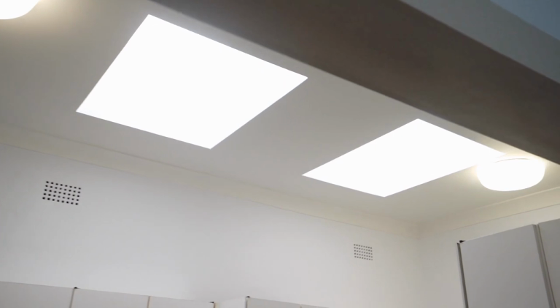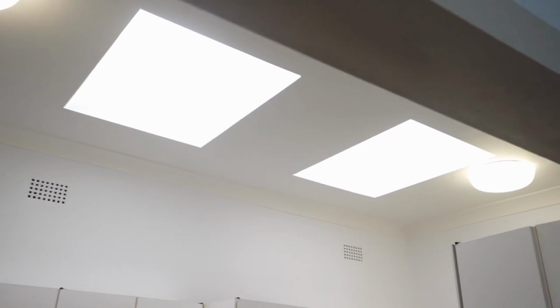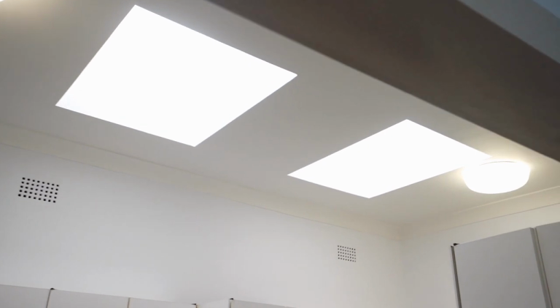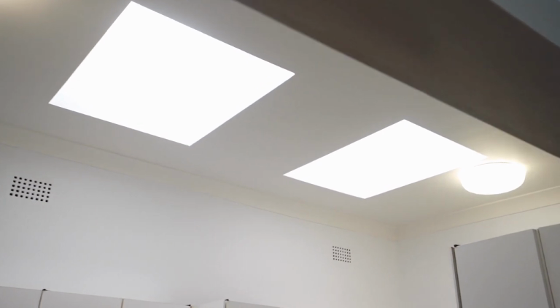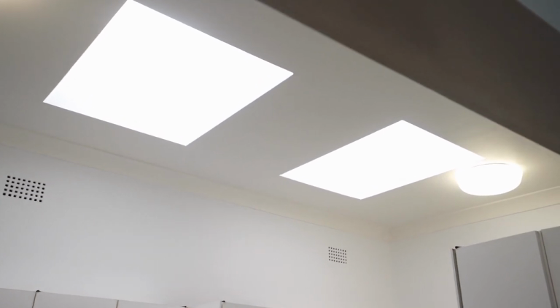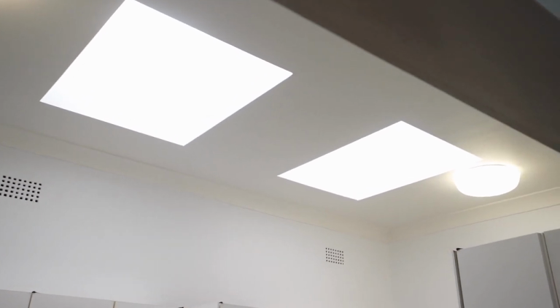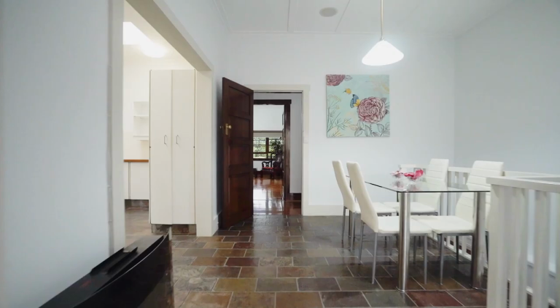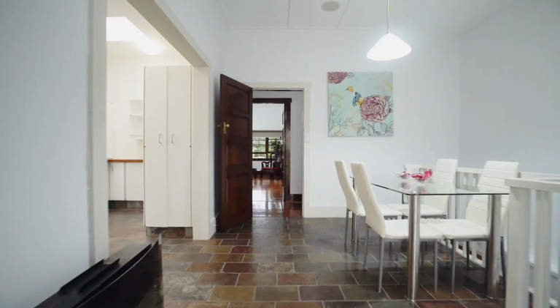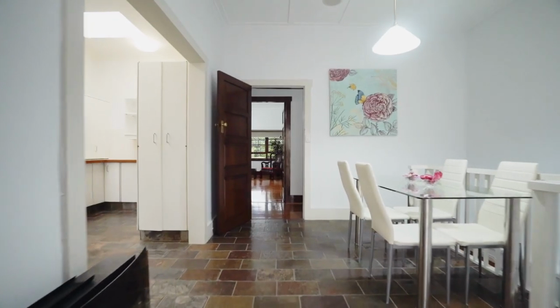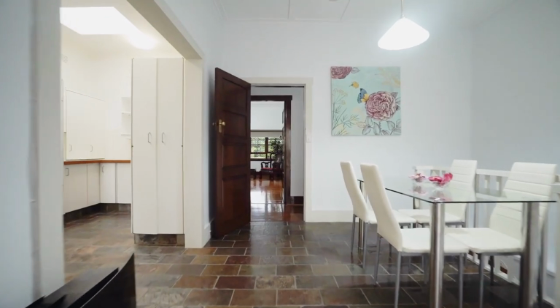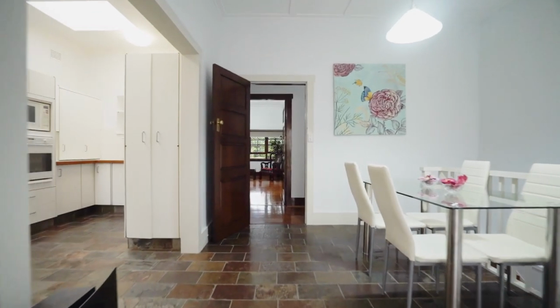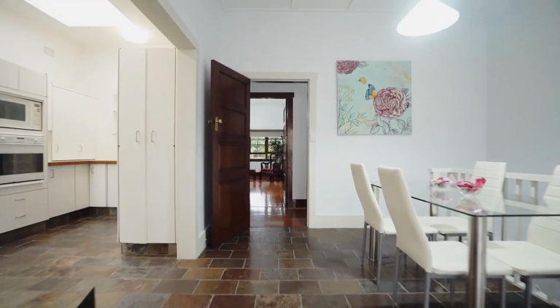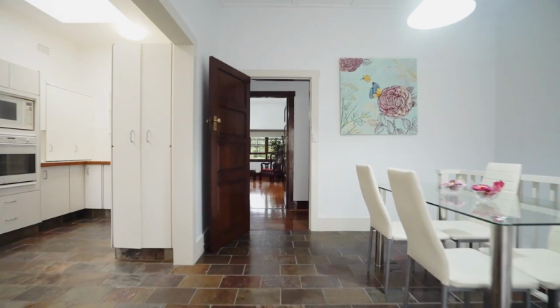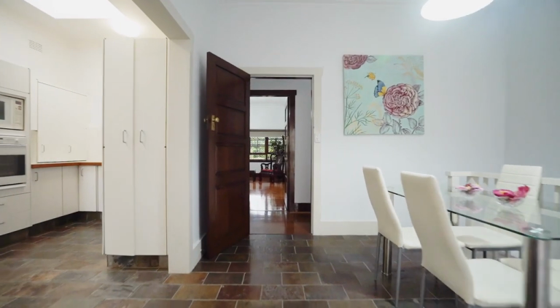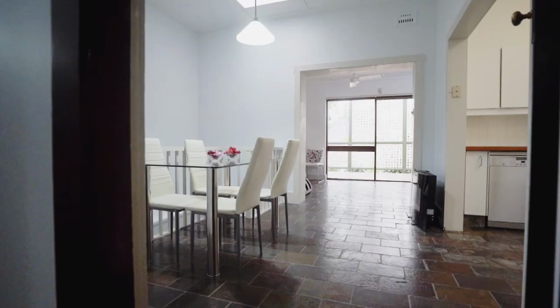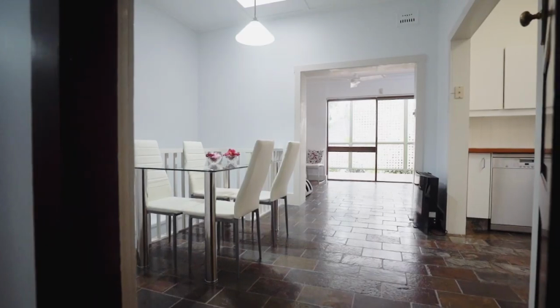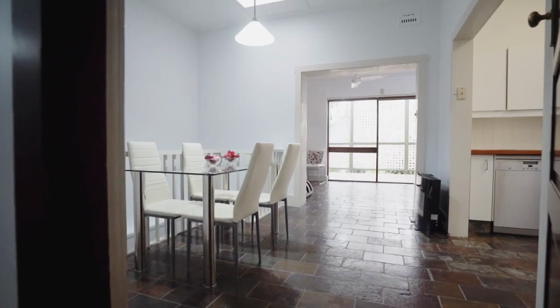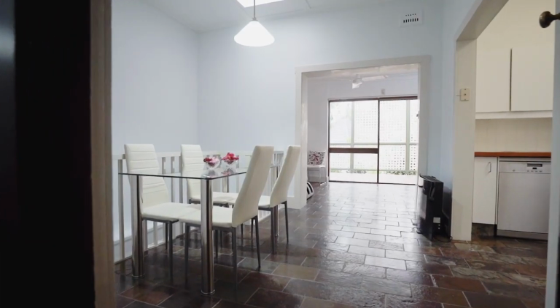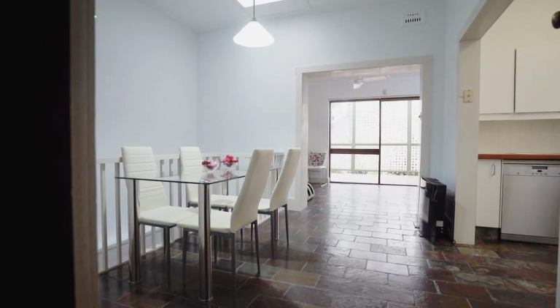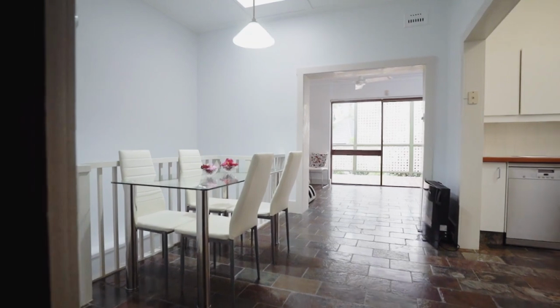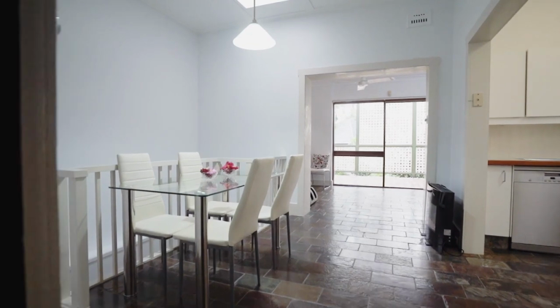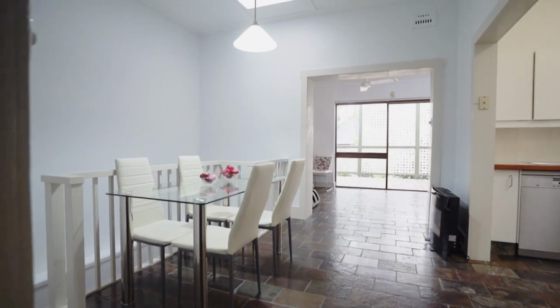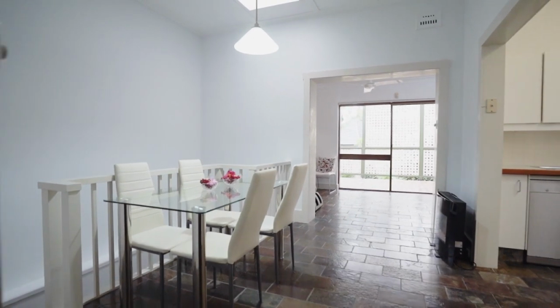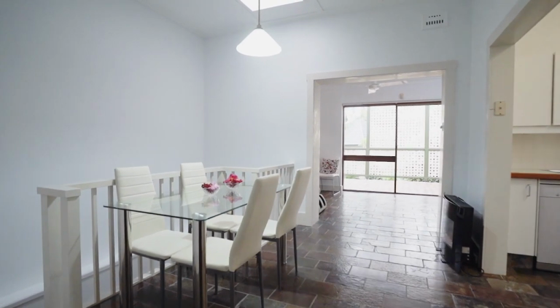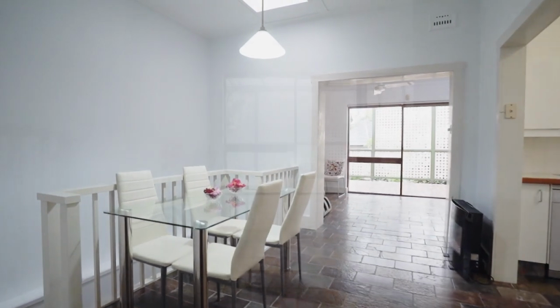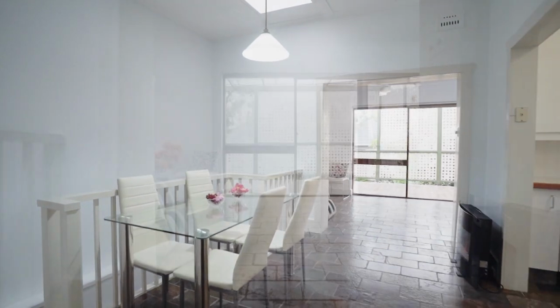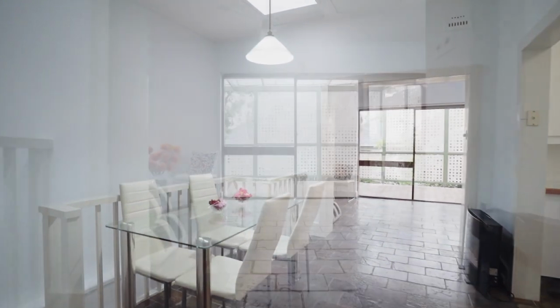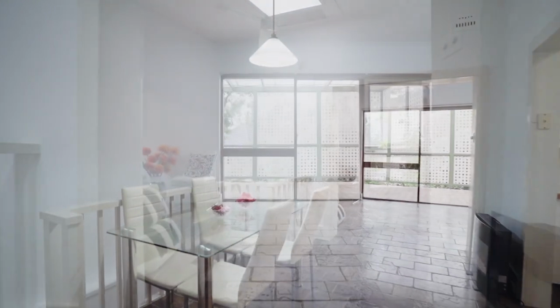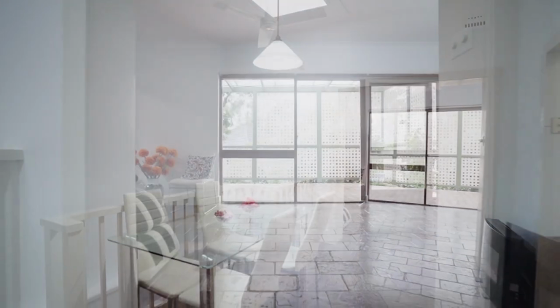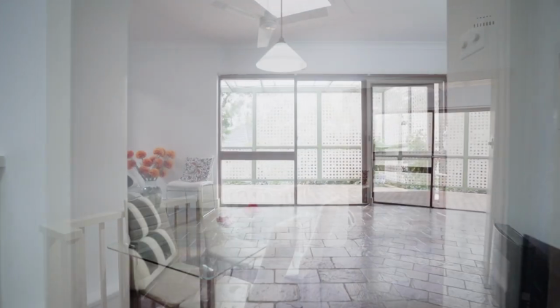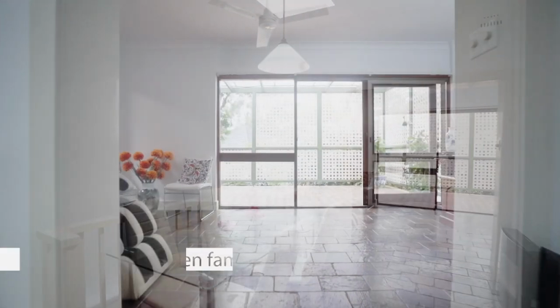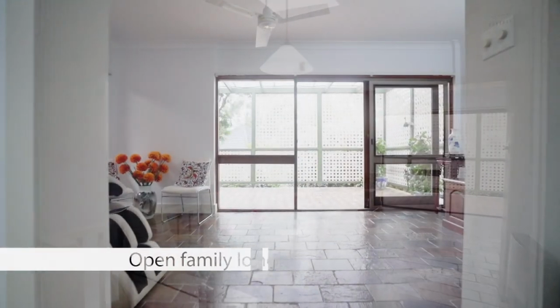The open large kitchen with high ceiling and skylights floods sunshine into the cooking and dining area with light and warmth.